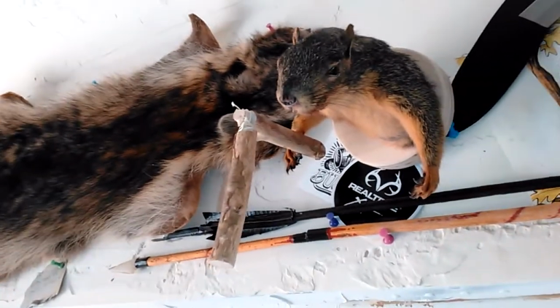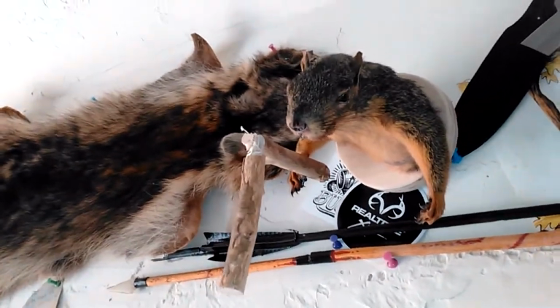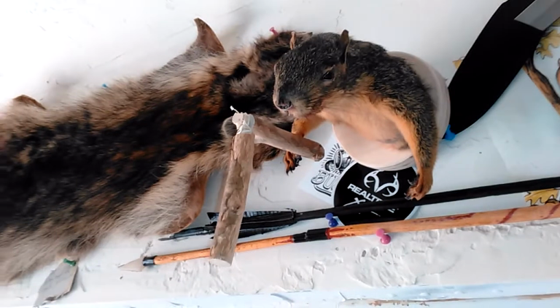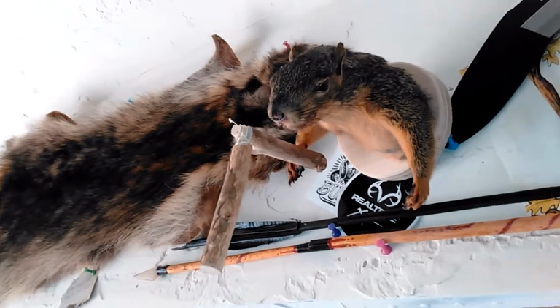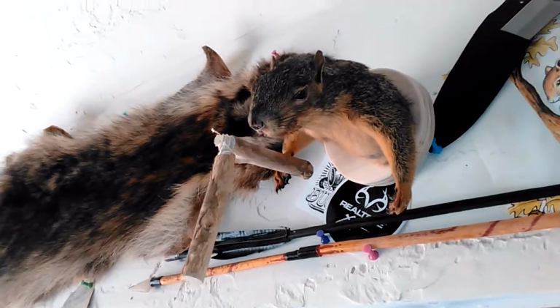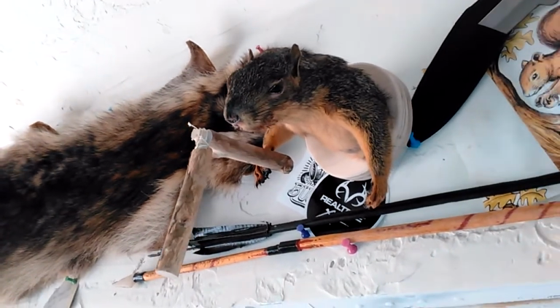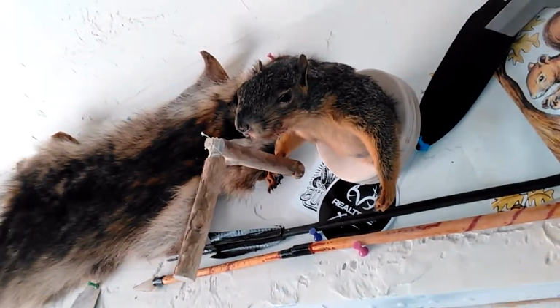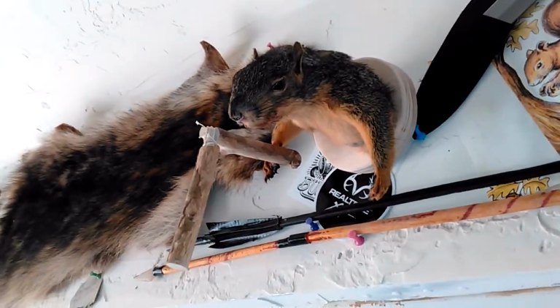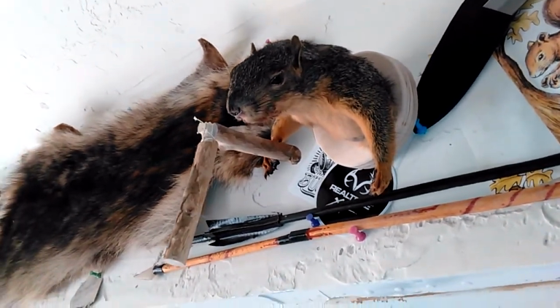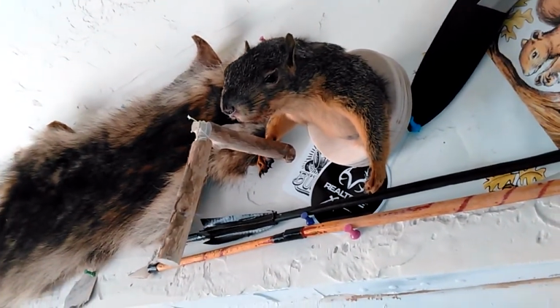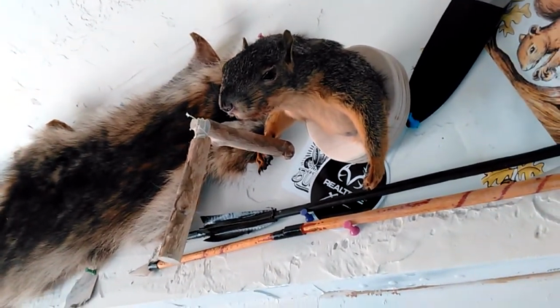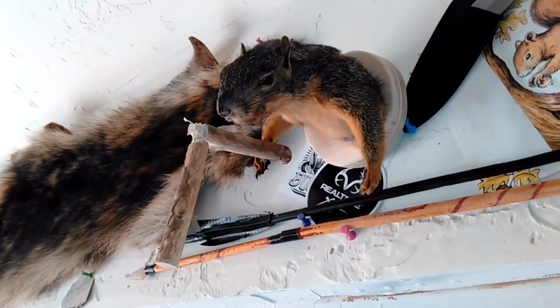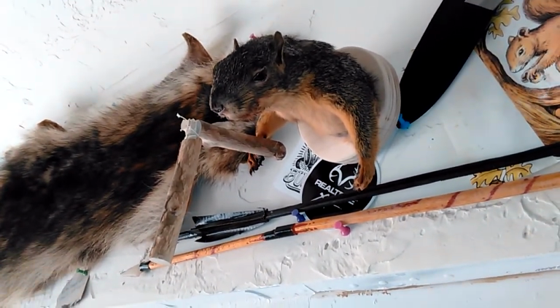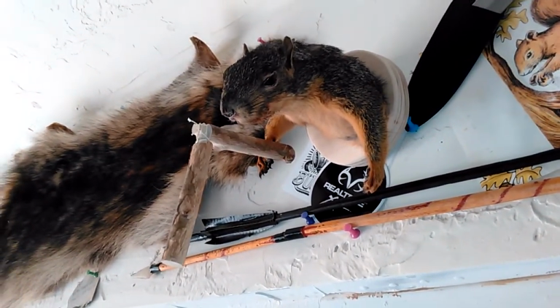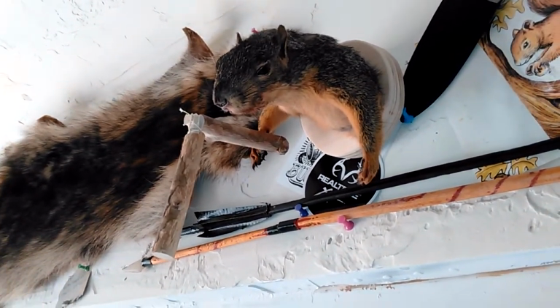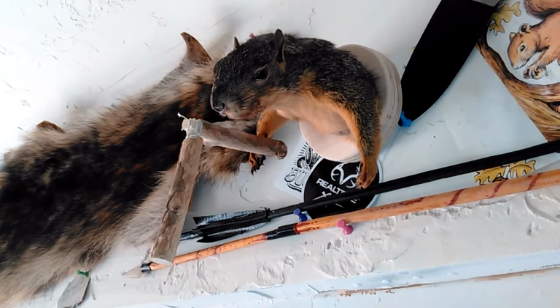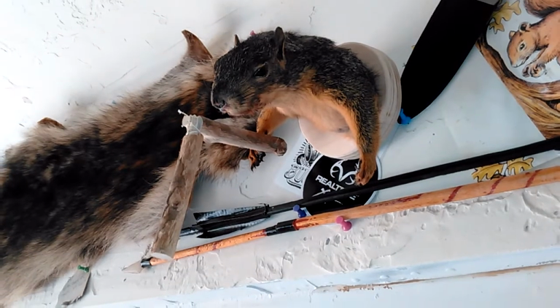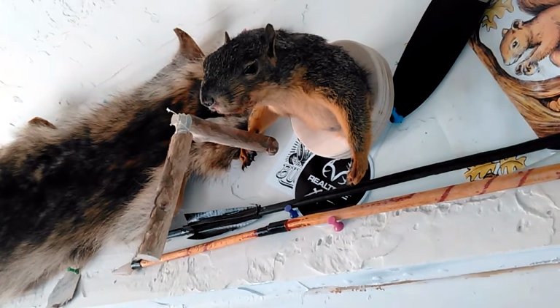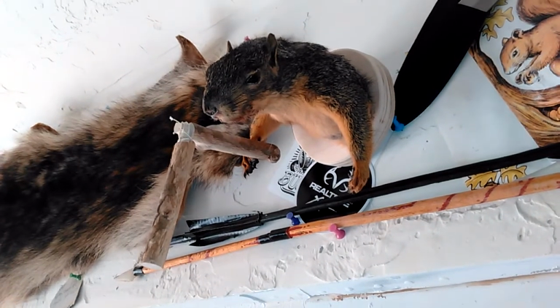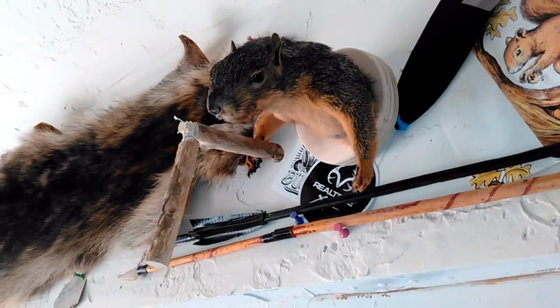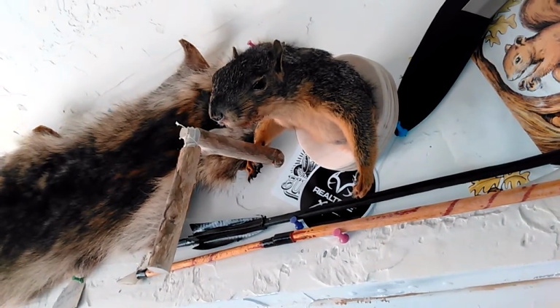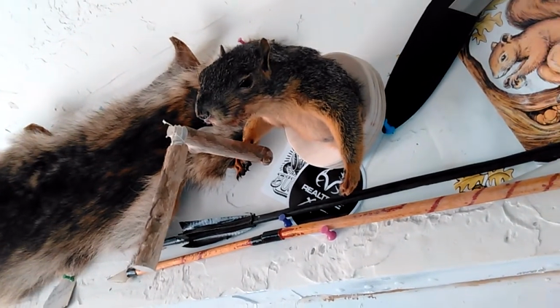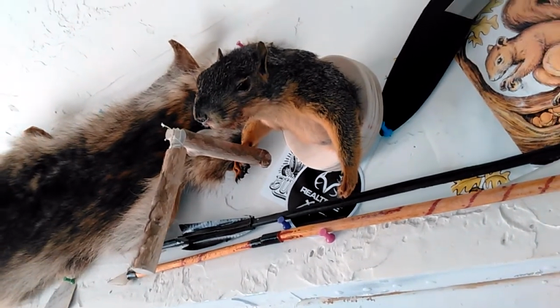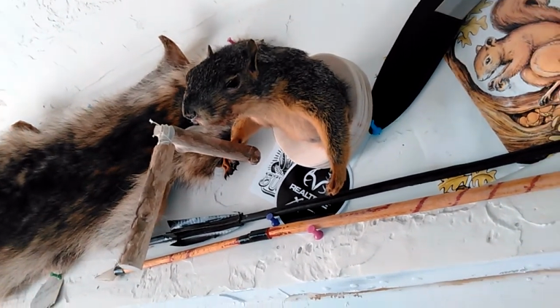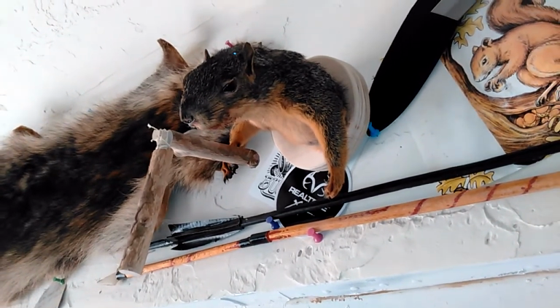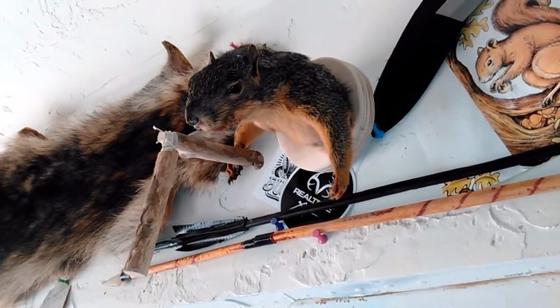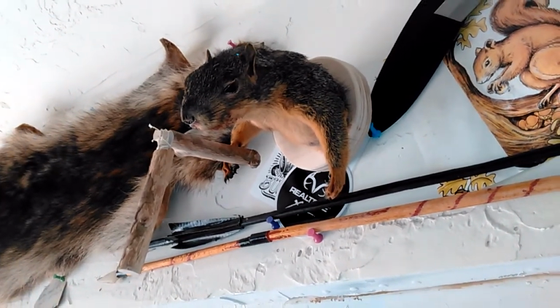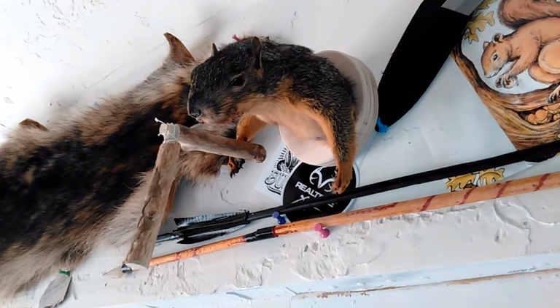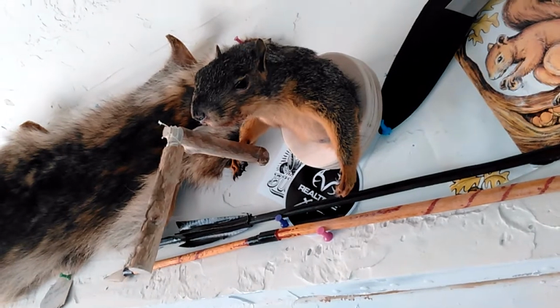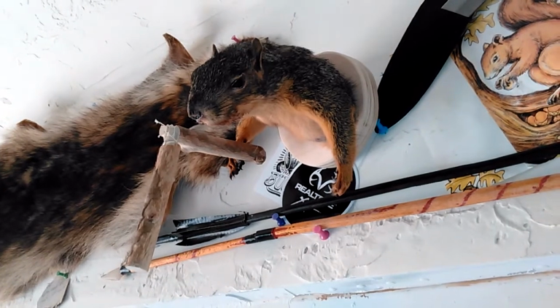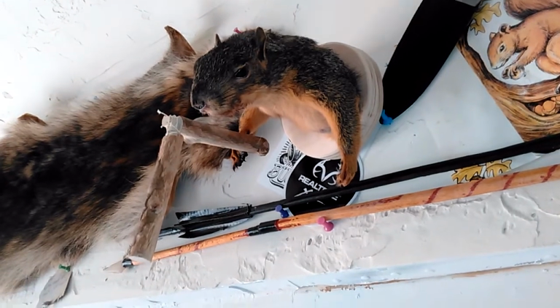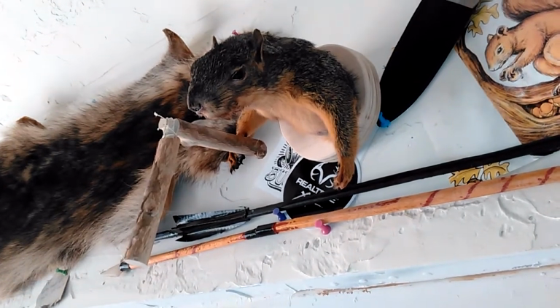Anyway, there you go — let me know about squirrel nunchucks. Thank you — subscribe if you like, thumbs up, and leave me a comment. Let me know what you think of these things. Thanks!